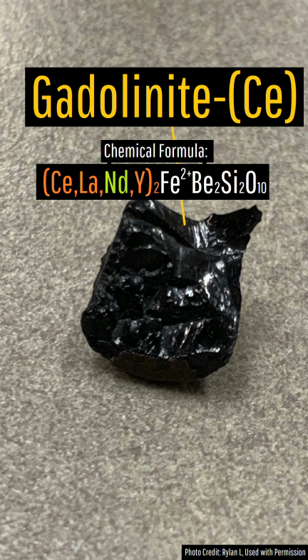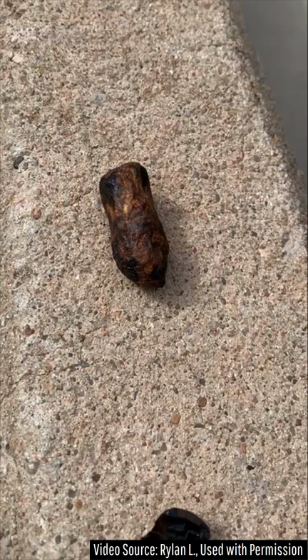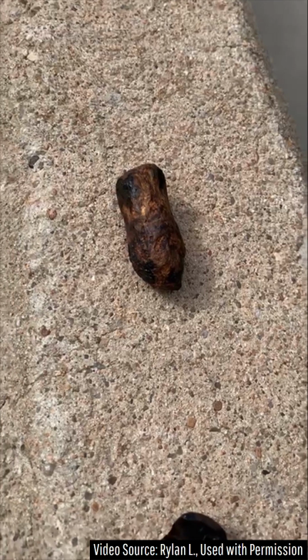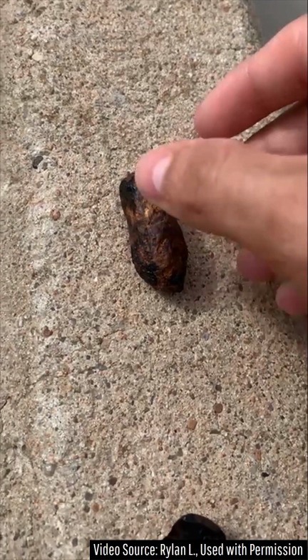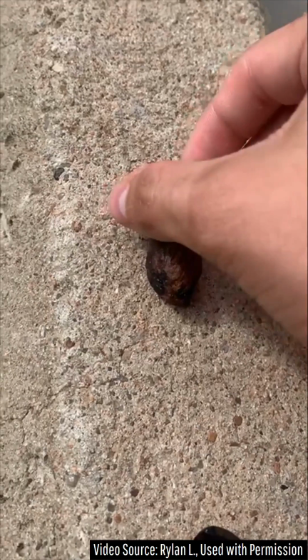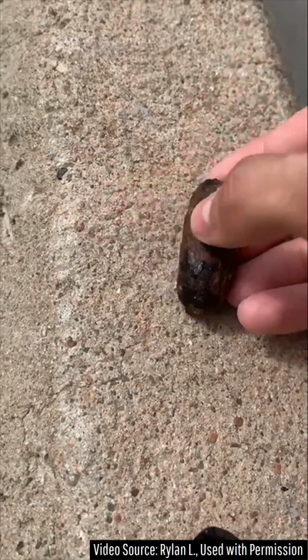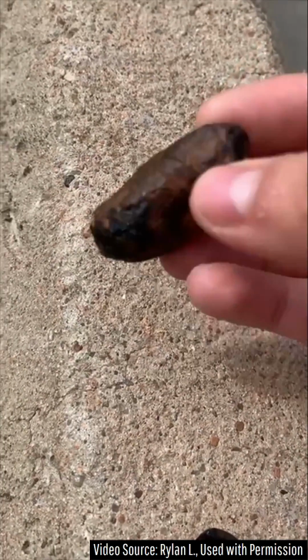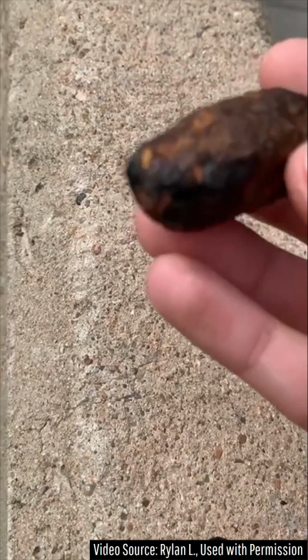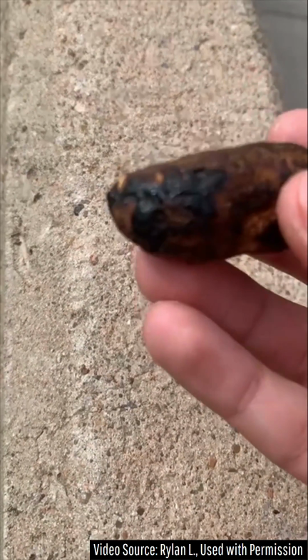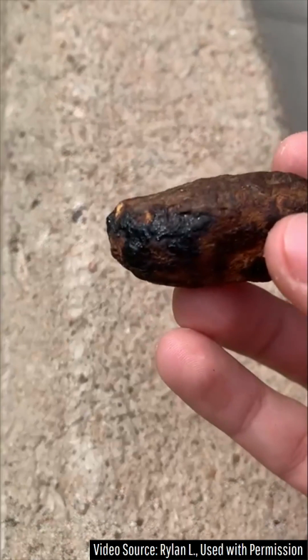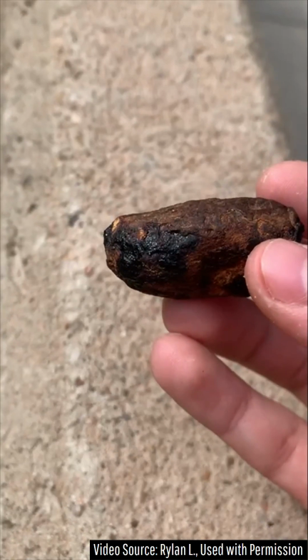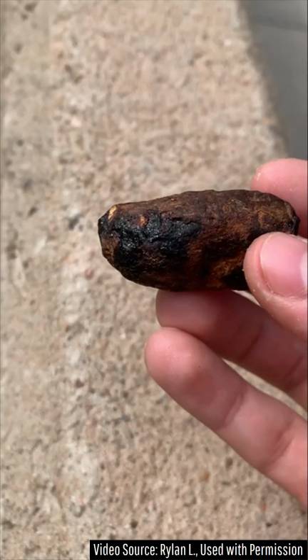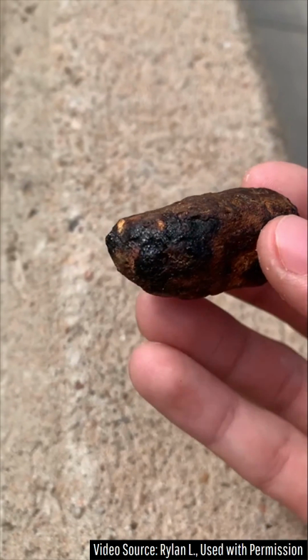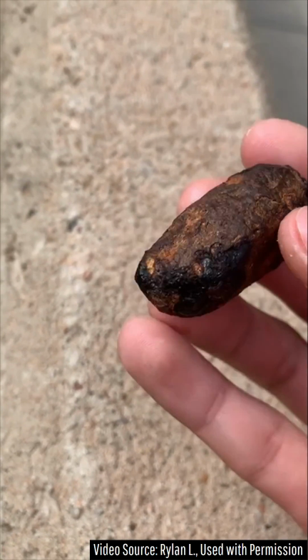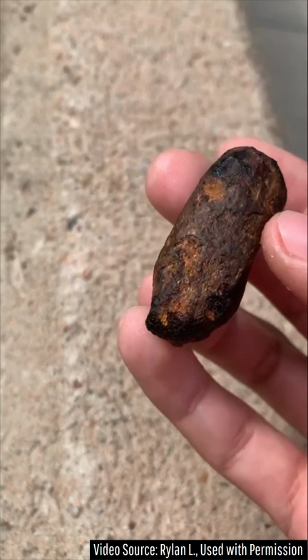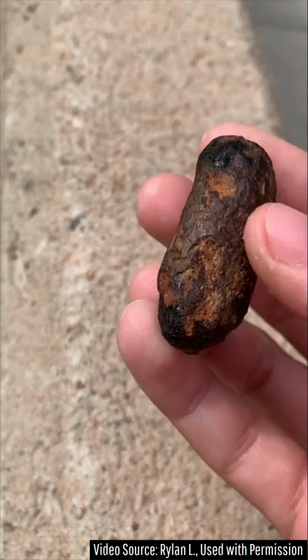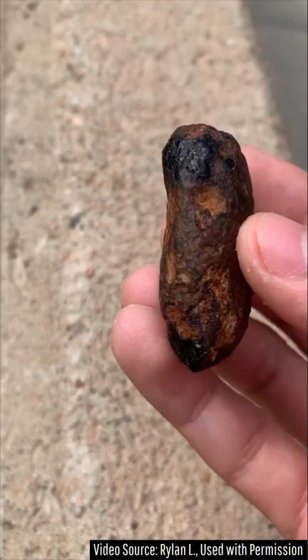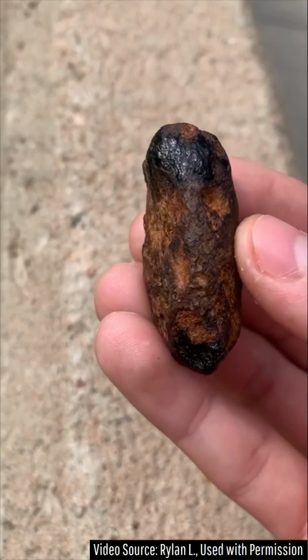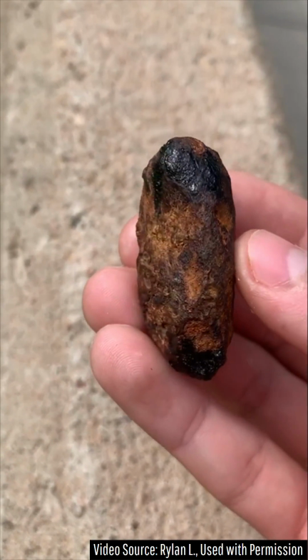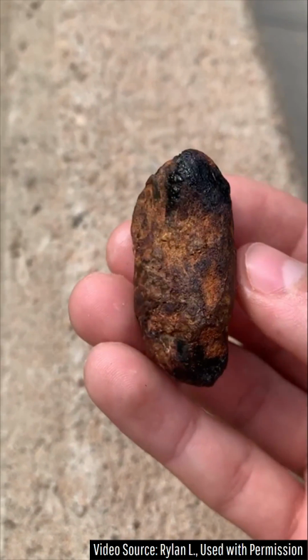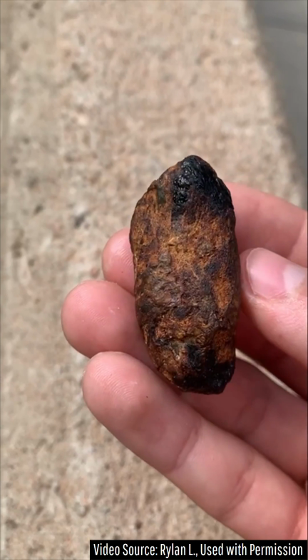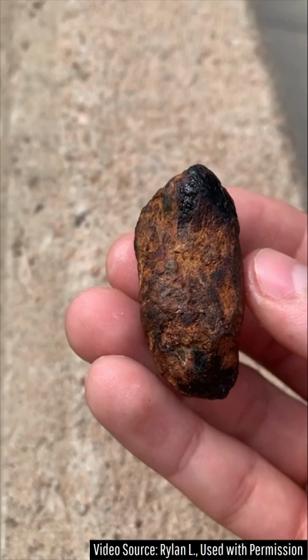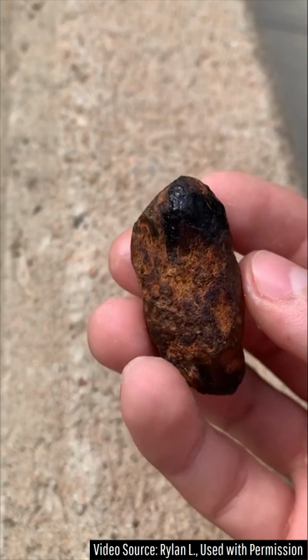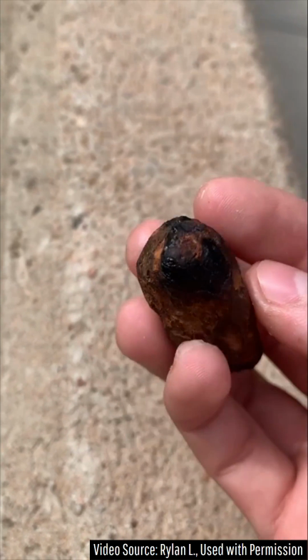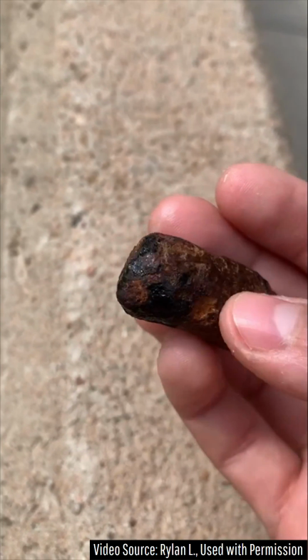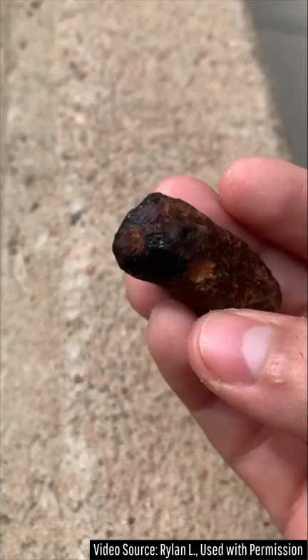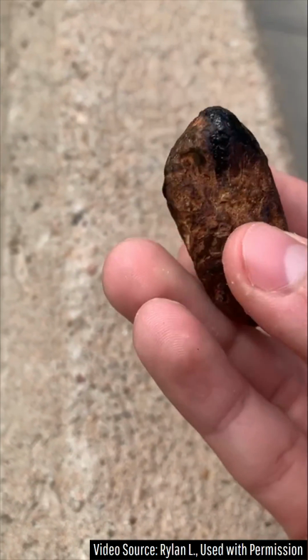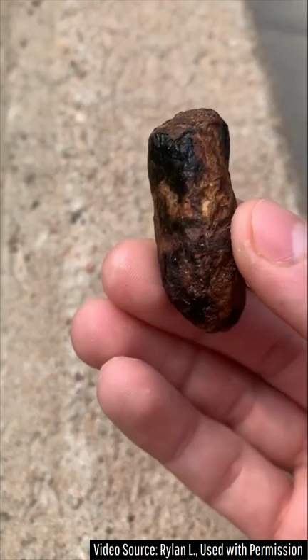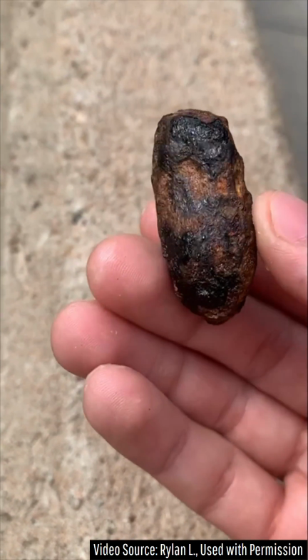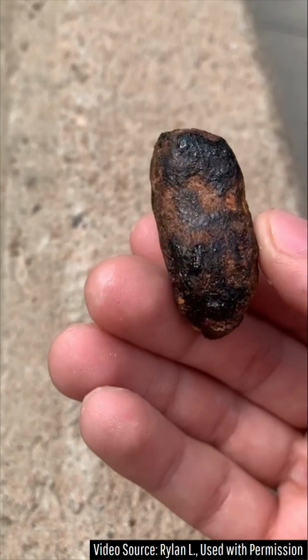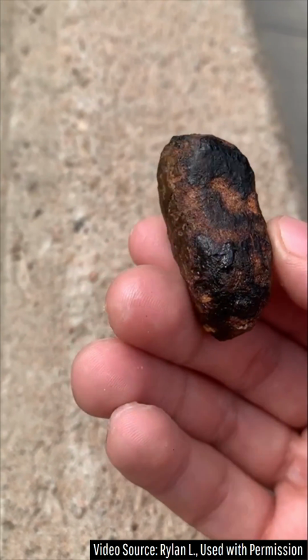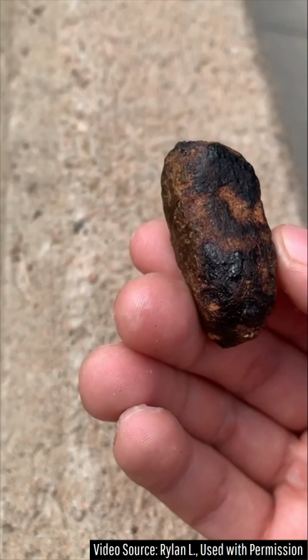This rock as a whole is 23.3% cerium, 12.1% neodymium, 10.2% lanthanum, 4.7% praseodymium, and 0.9% yttrium.